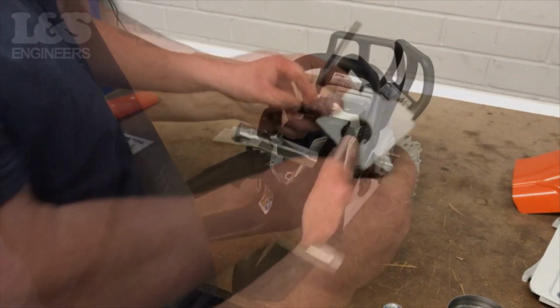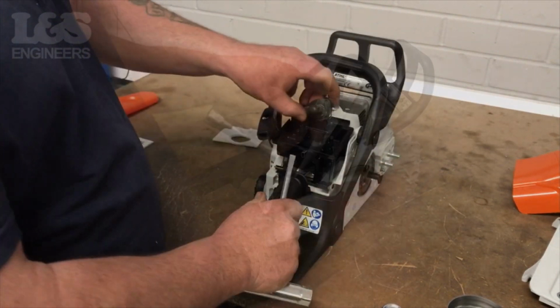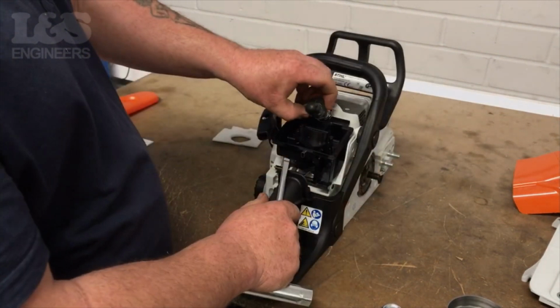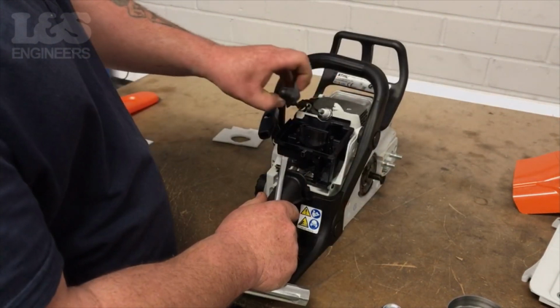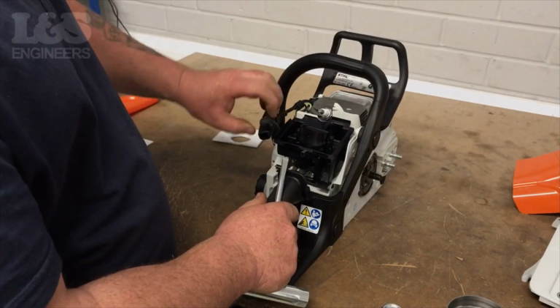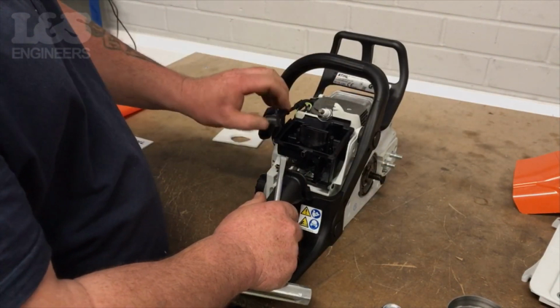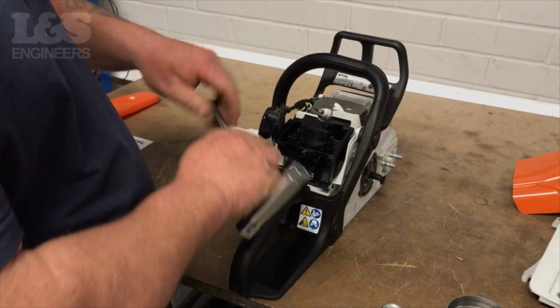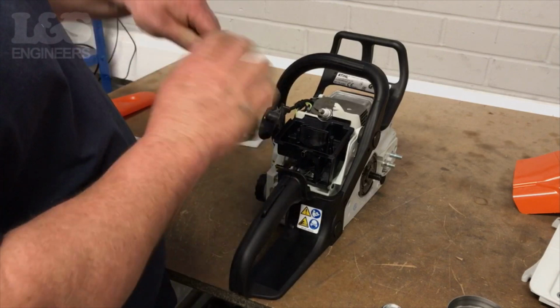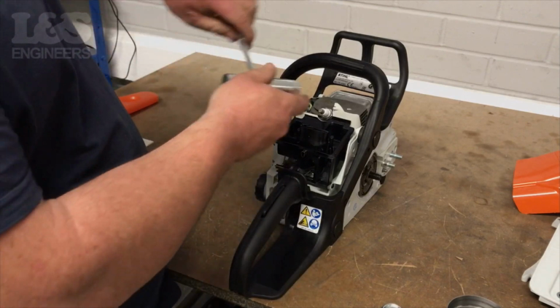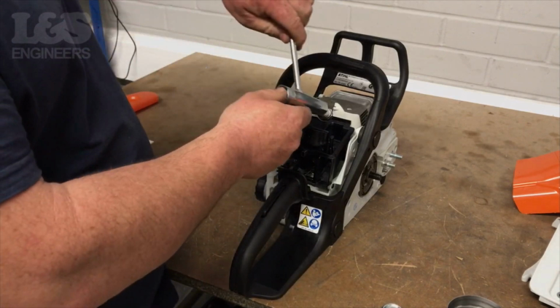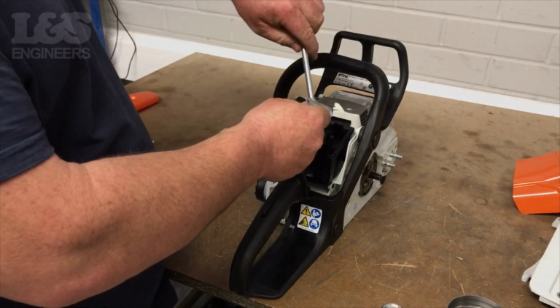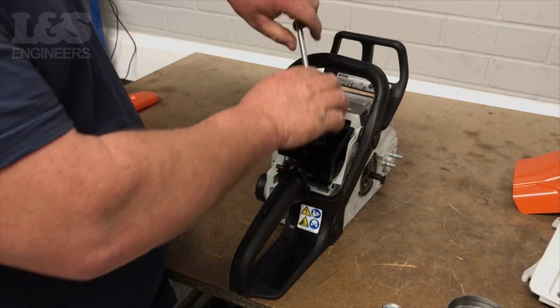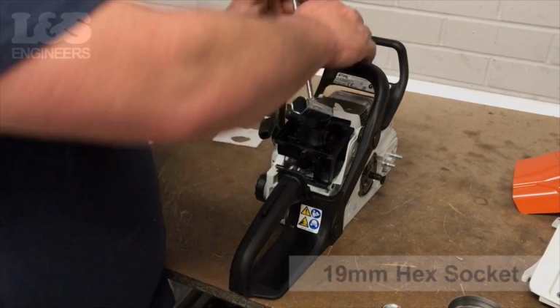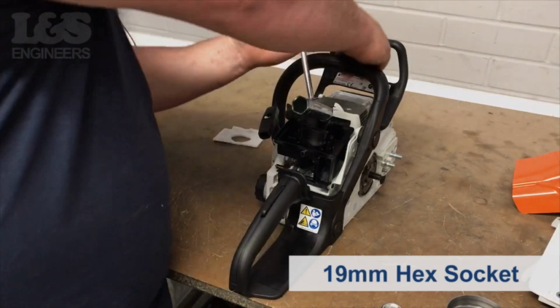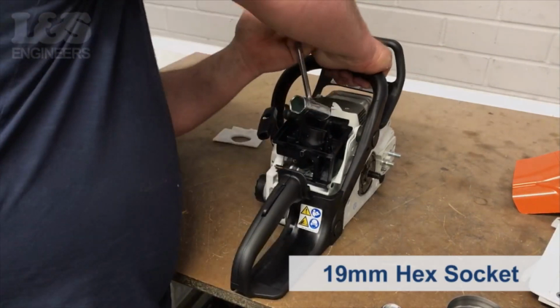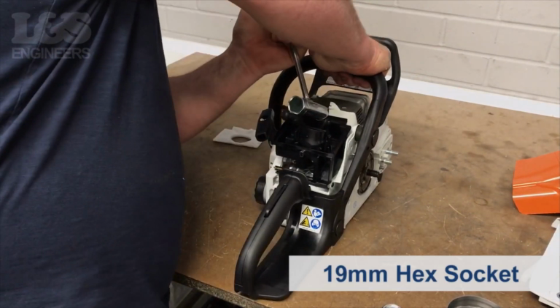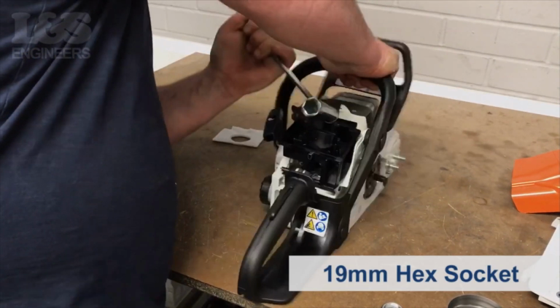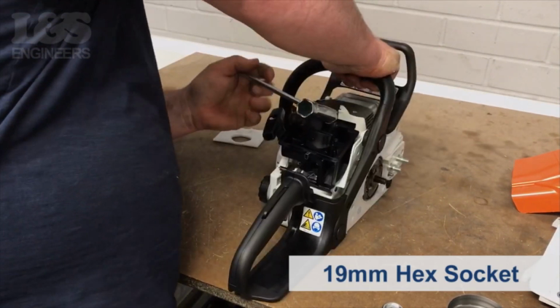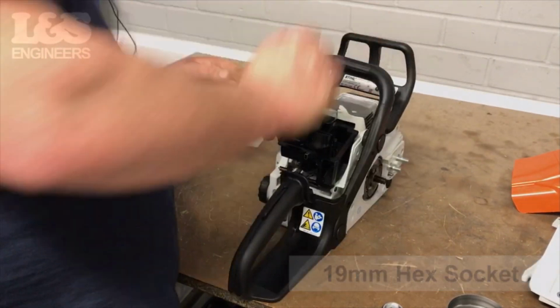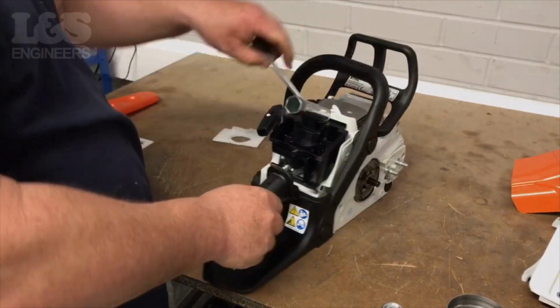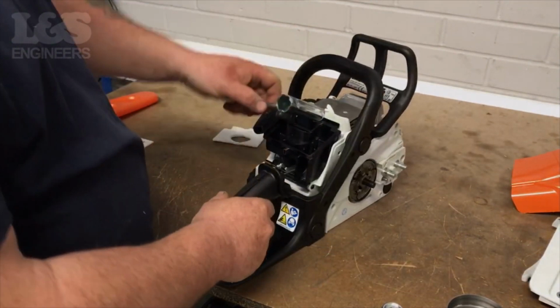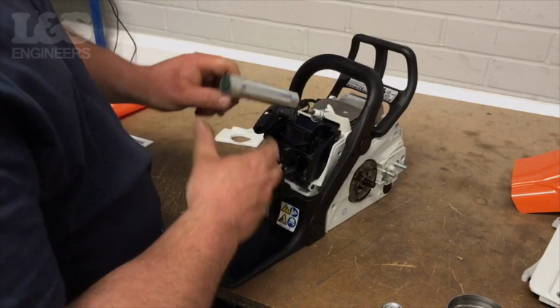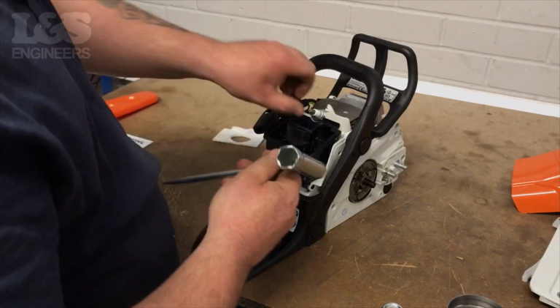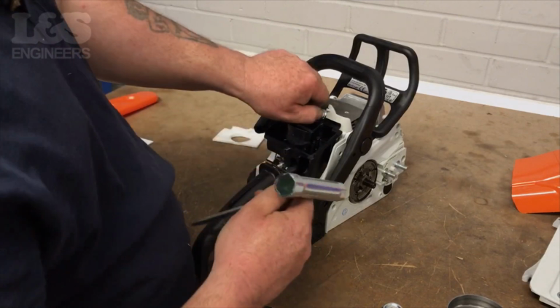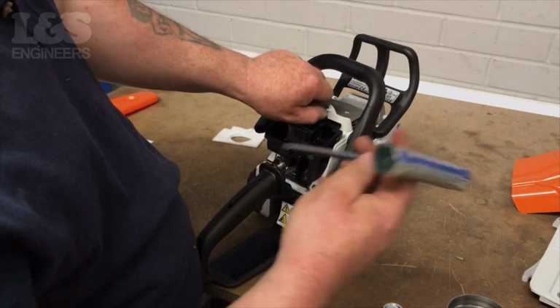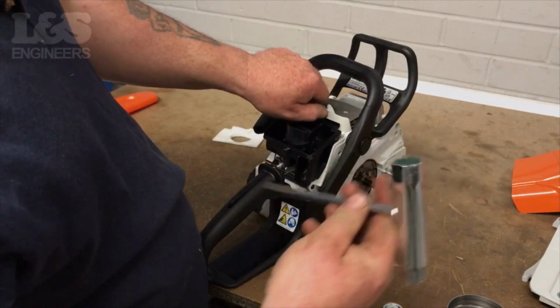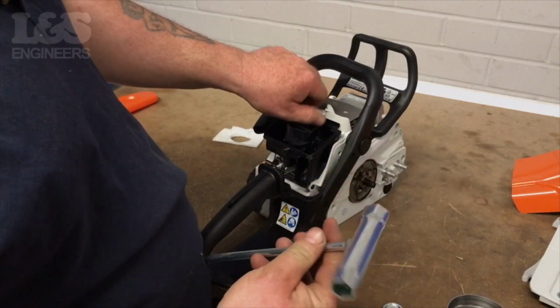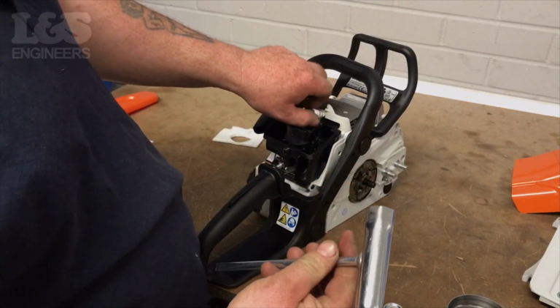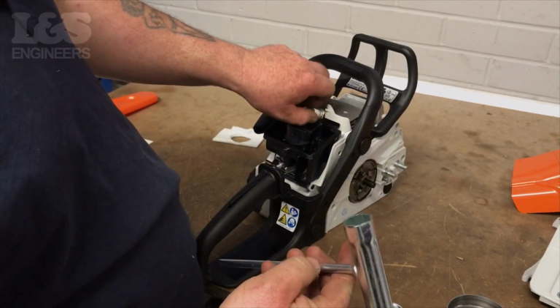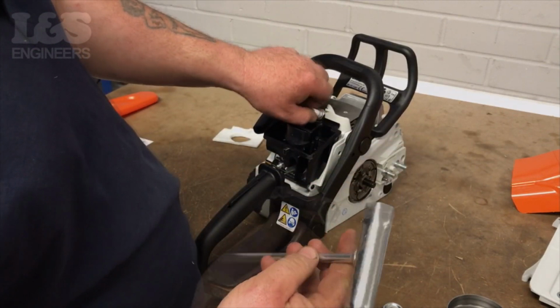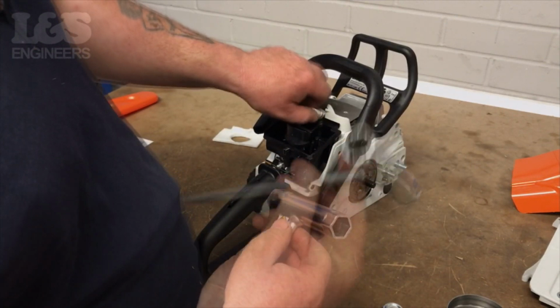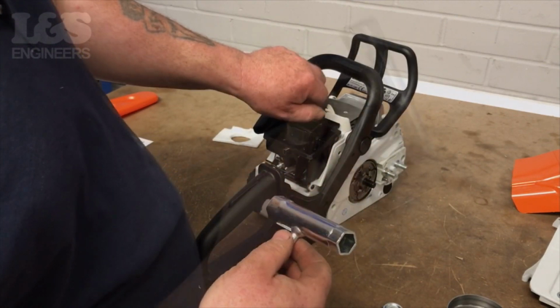Remove the rubber cap from the spark plug. Use the 19mm hex socket spanner to loosen the spark plug. Once it's loose, you can remove the spark plug by hand.